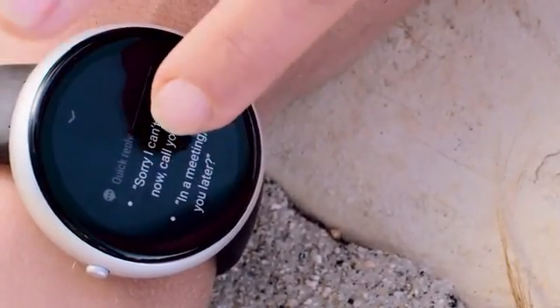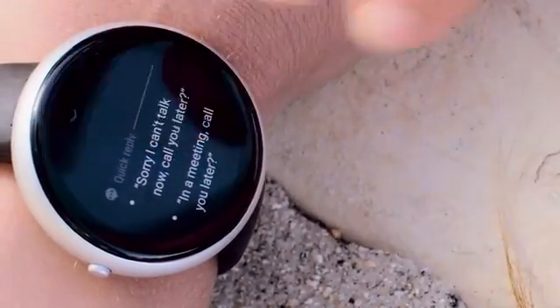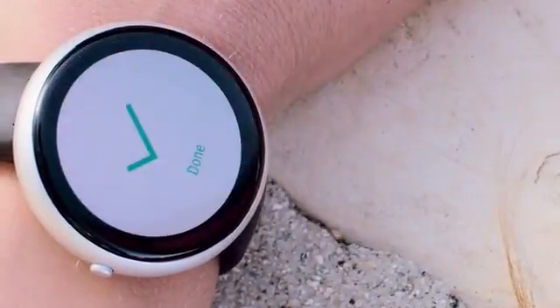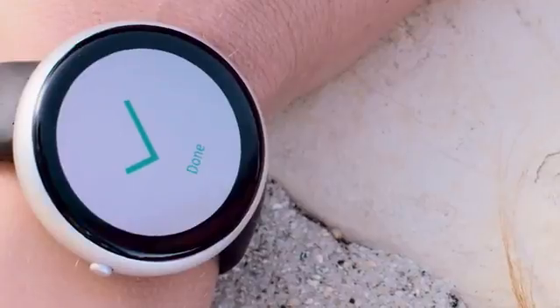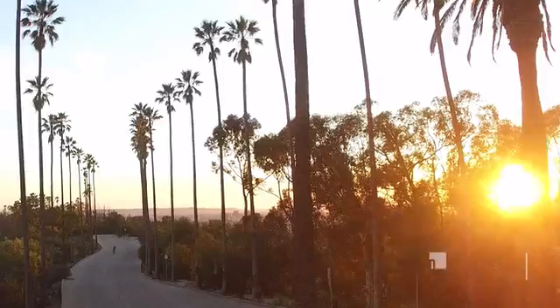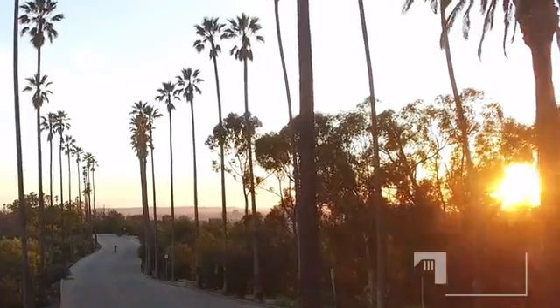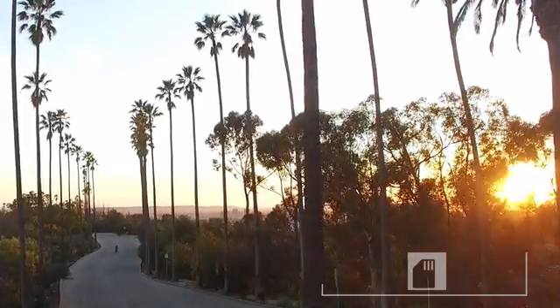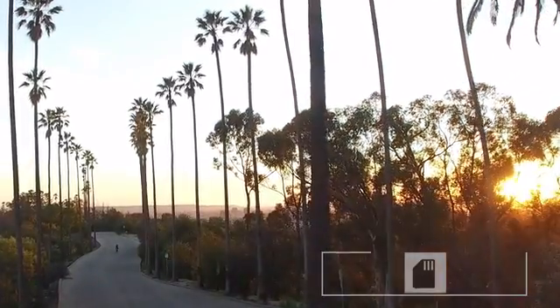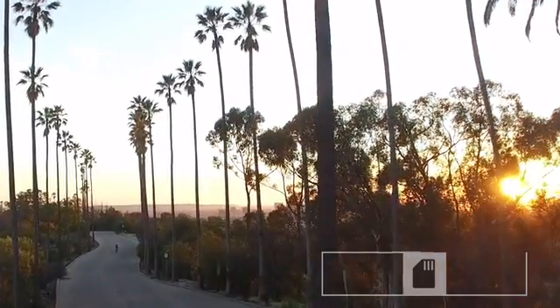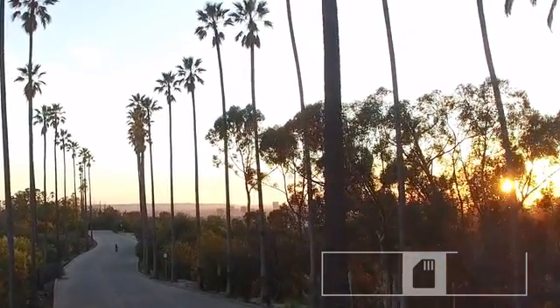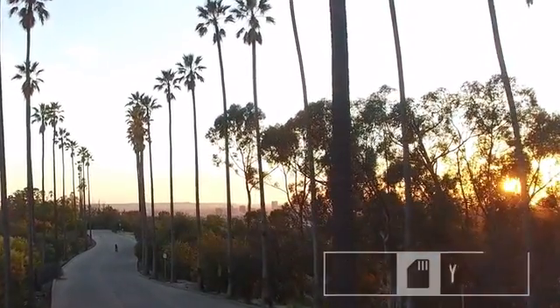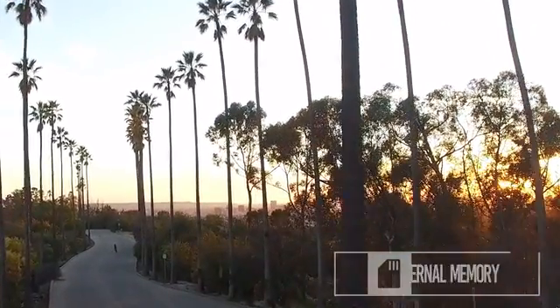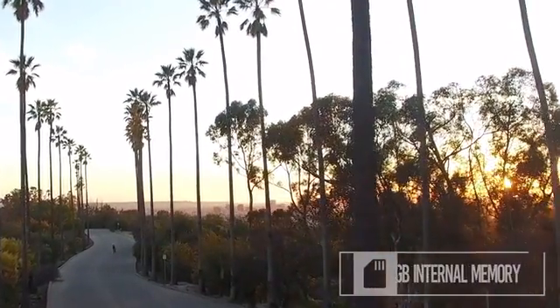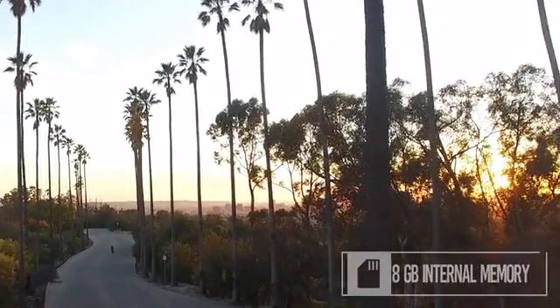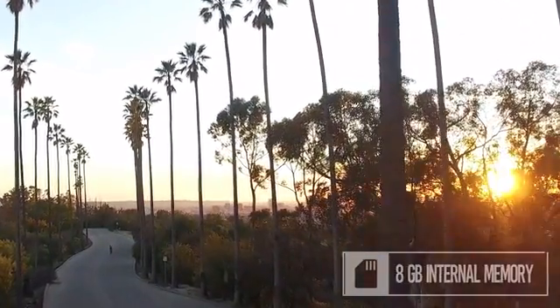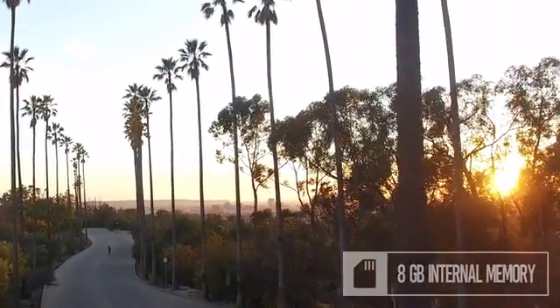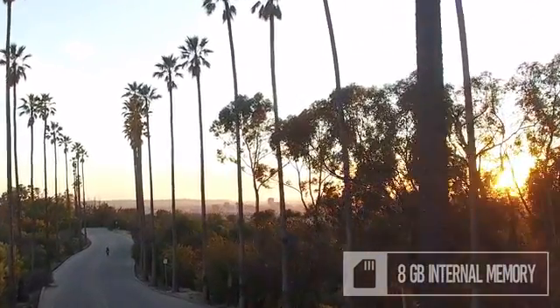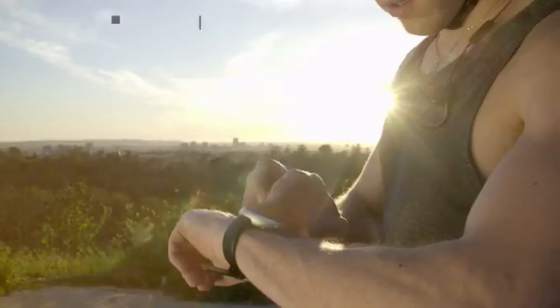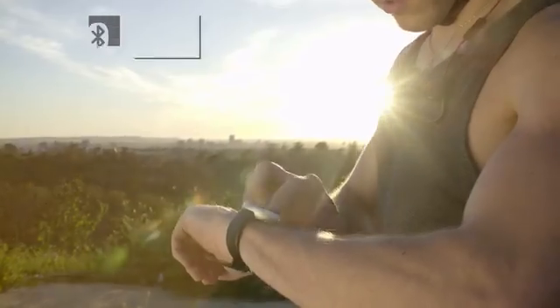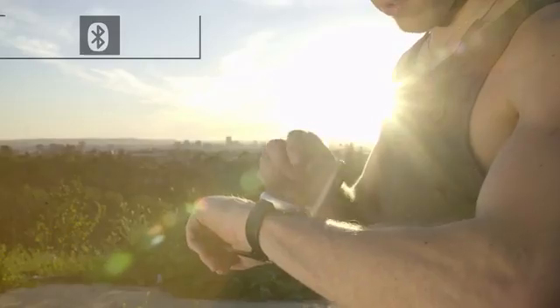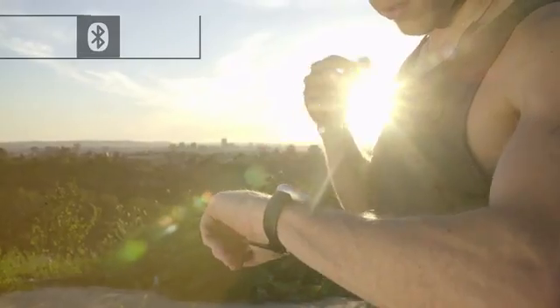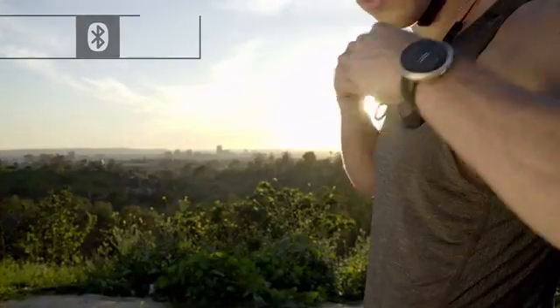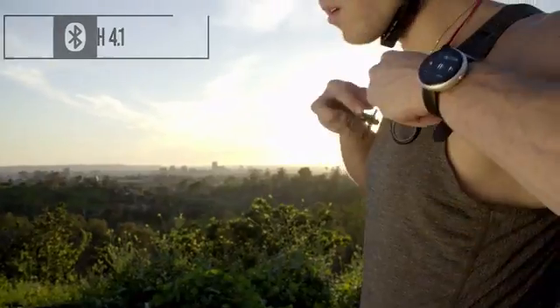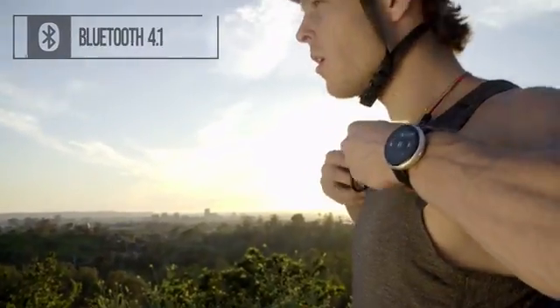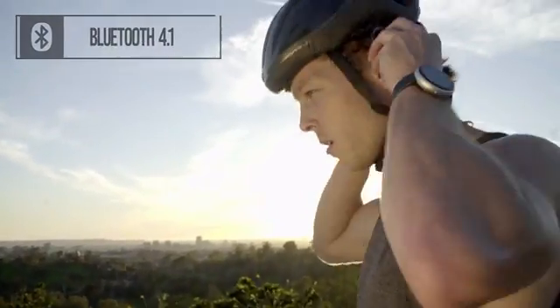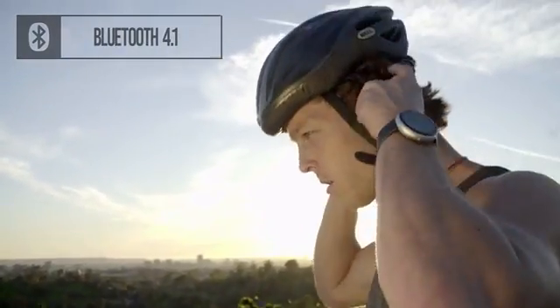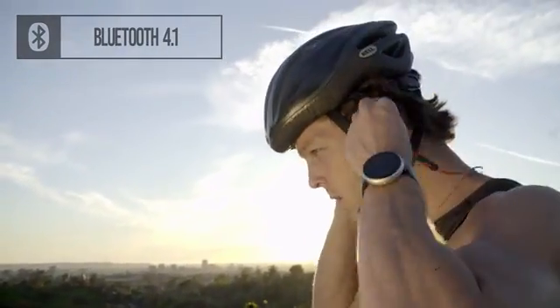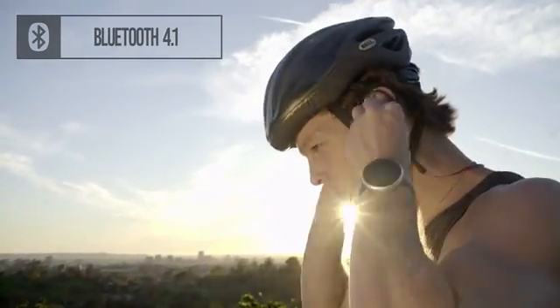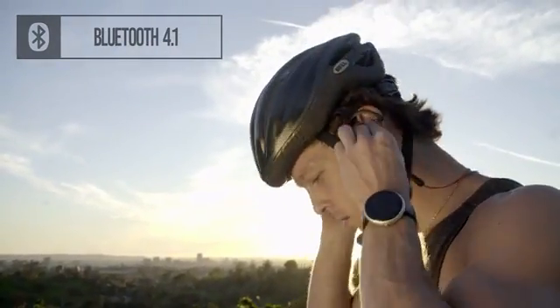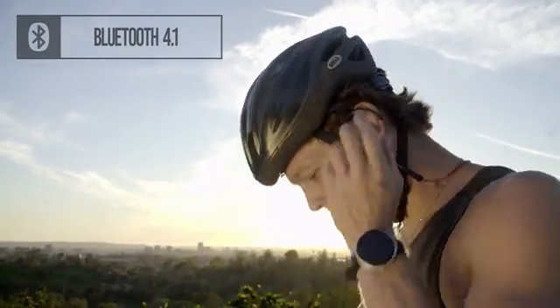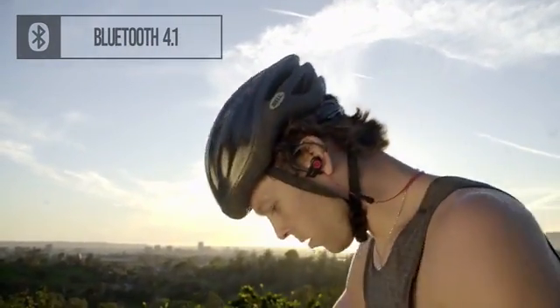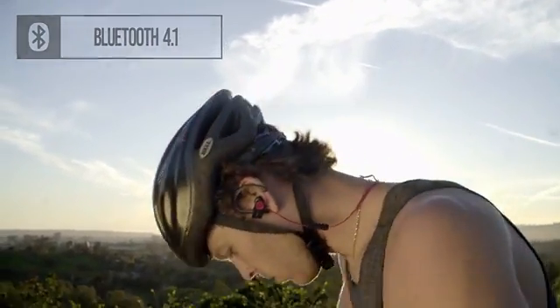Enjoy the music you love. You can add up to 10,000 songs to Dagadam. You don't need your phone to have access to your music, and you can easily connect the watch to your Bluetooth headphone.